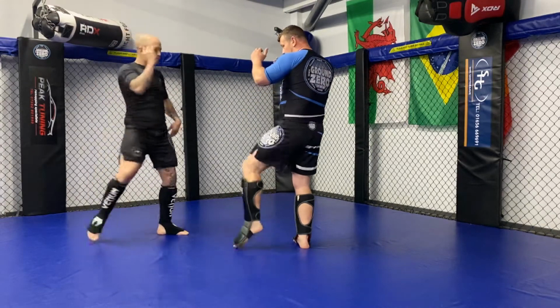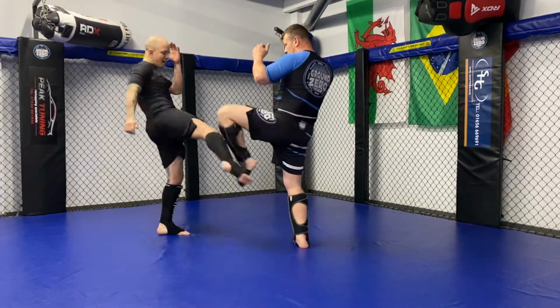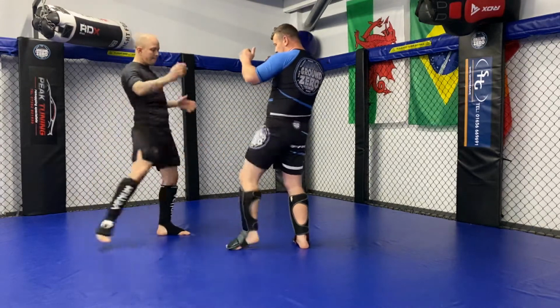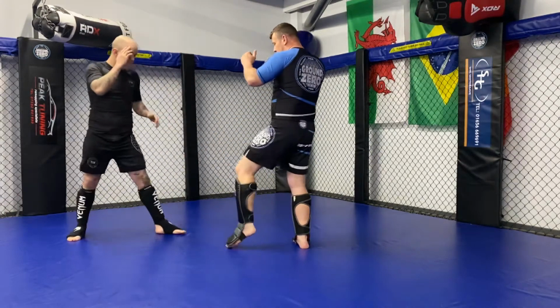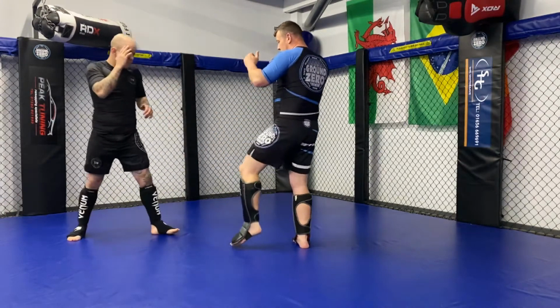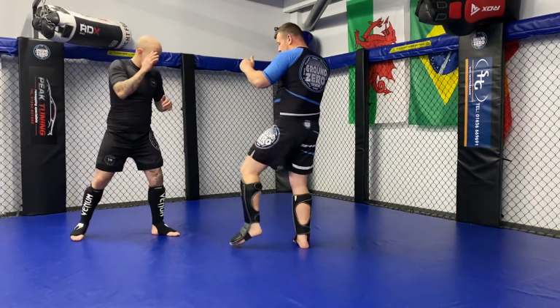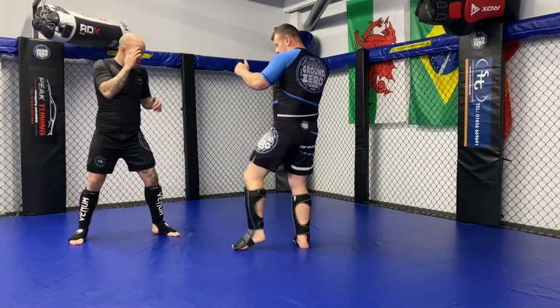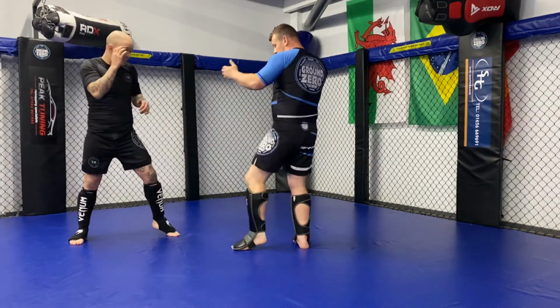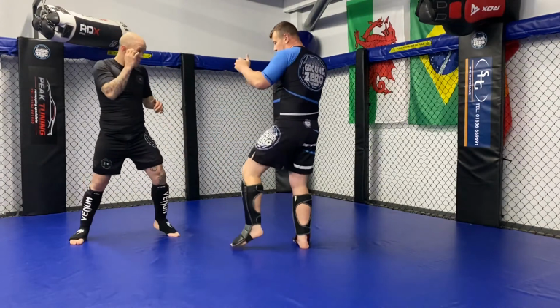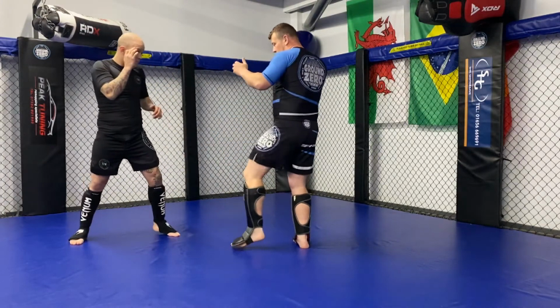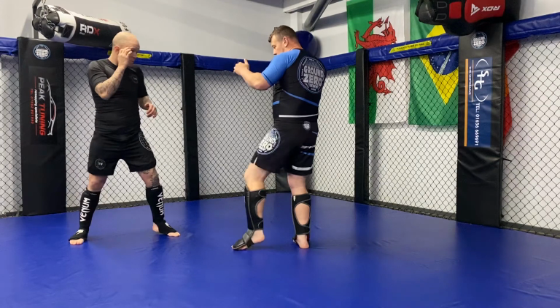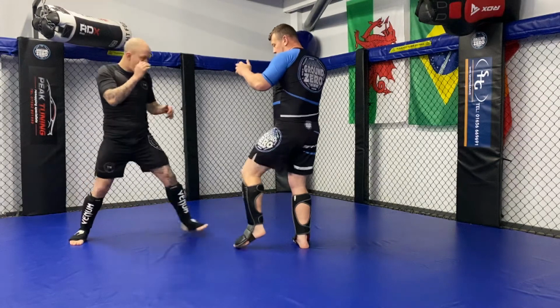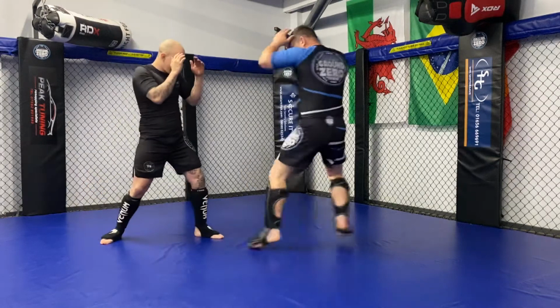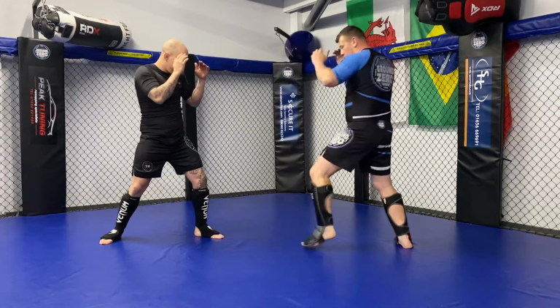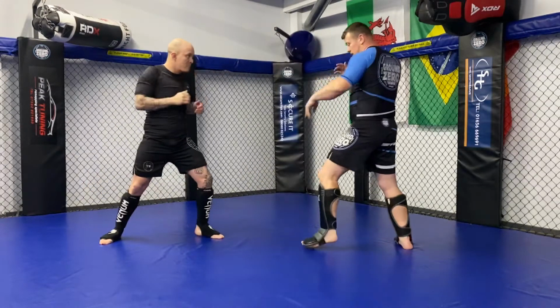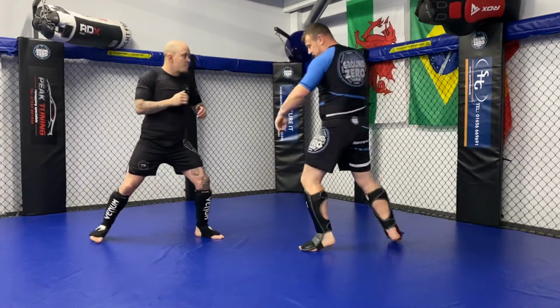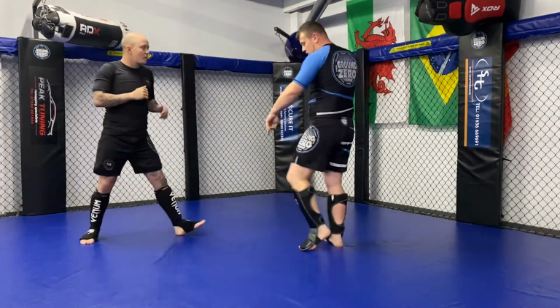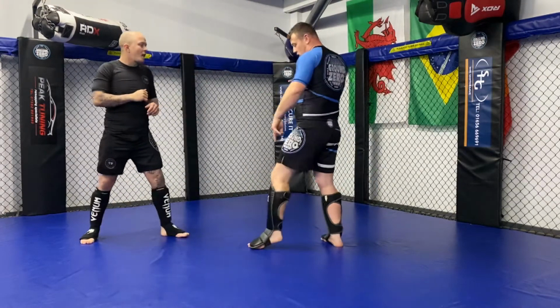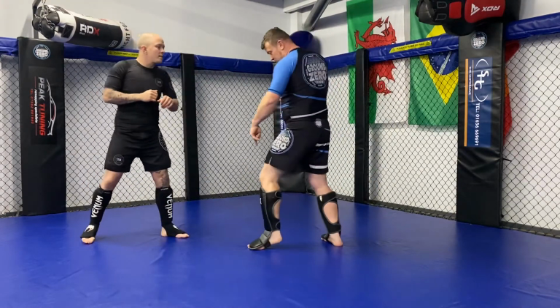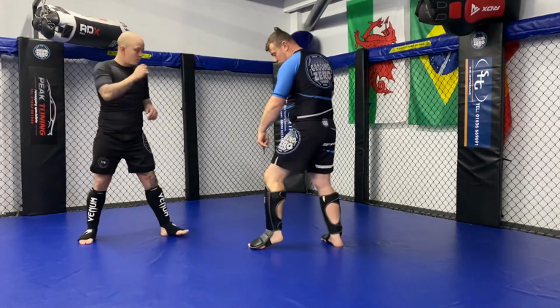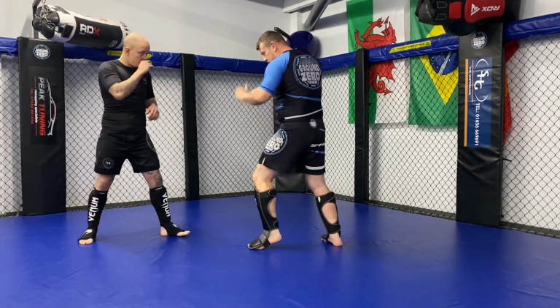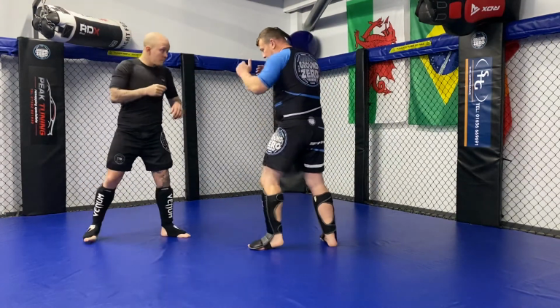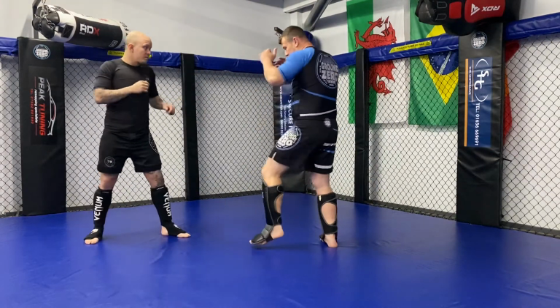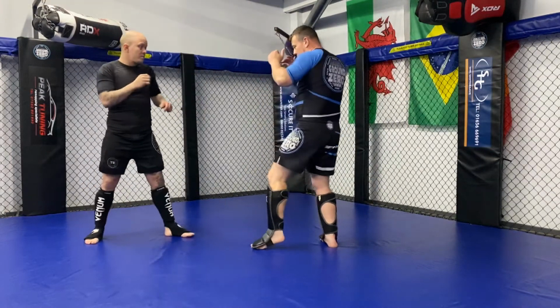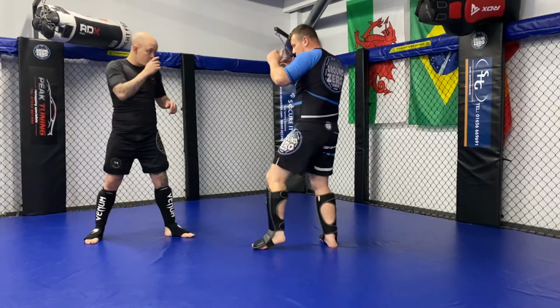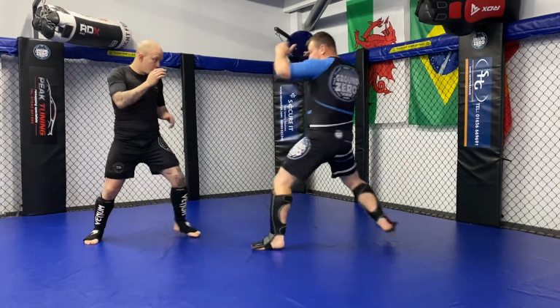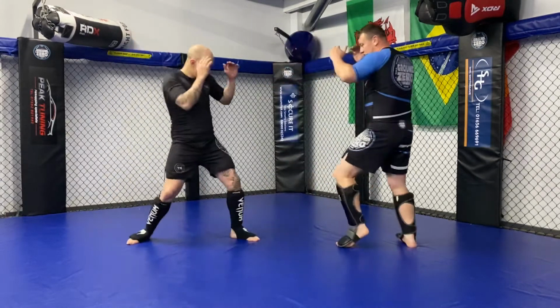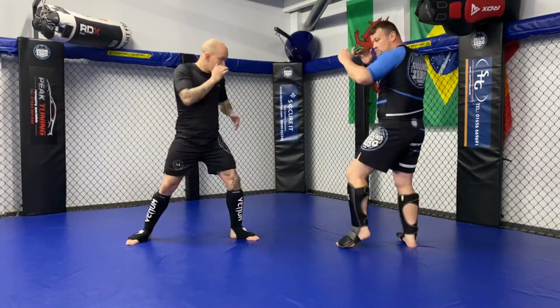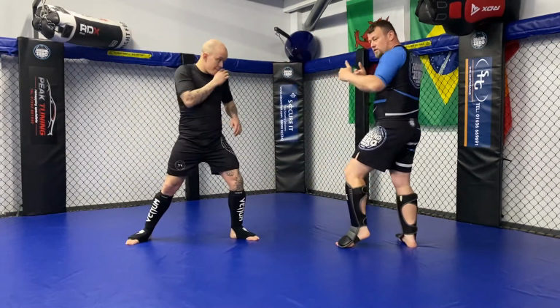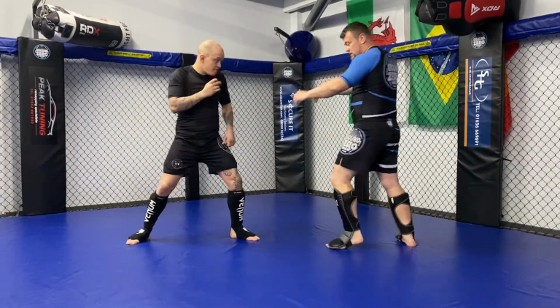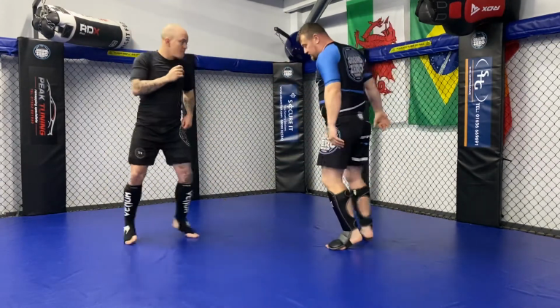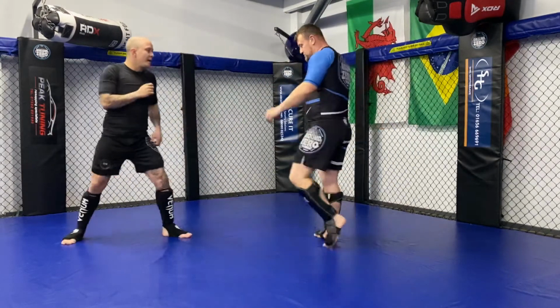If he goes to come forward, I'll just tap and push — still on my toe. So I tap, tap, tap, push — still moving nice and fast. This is the way I tend to fight: pull my weight back, tap, tap, tap.